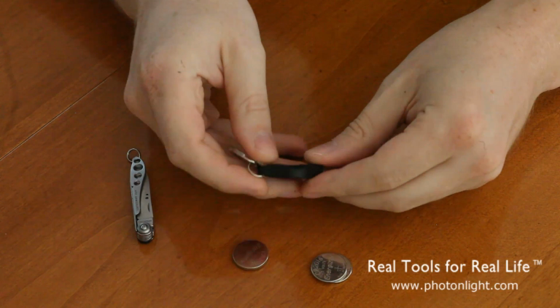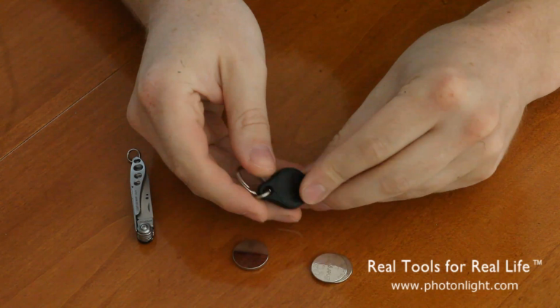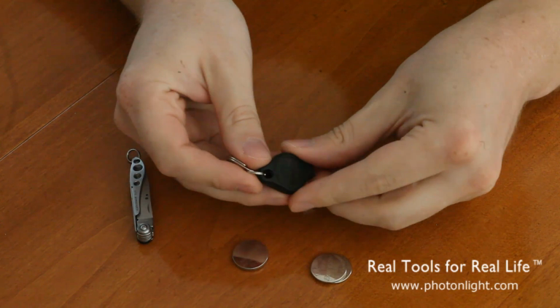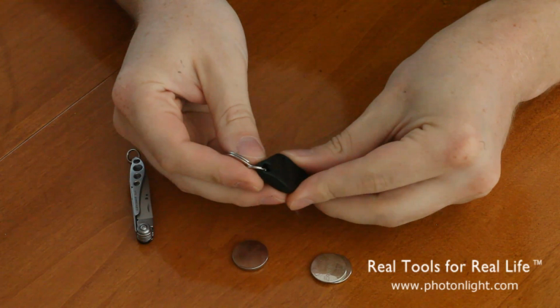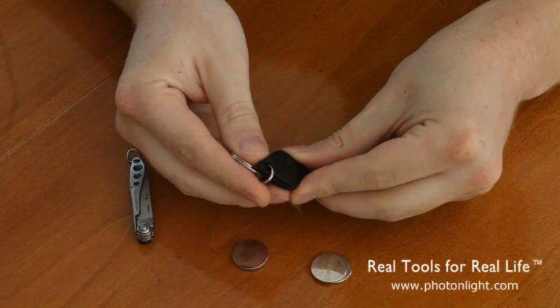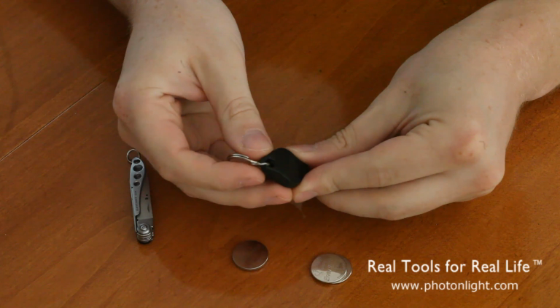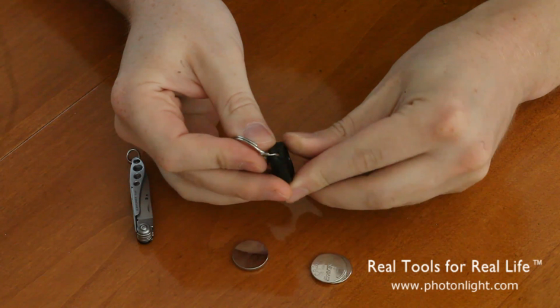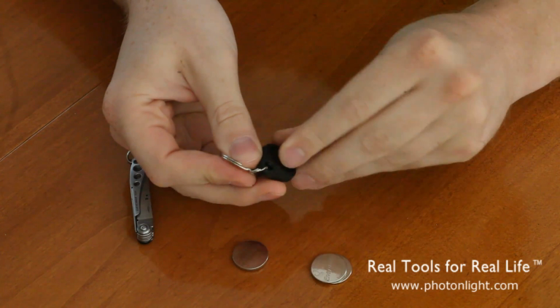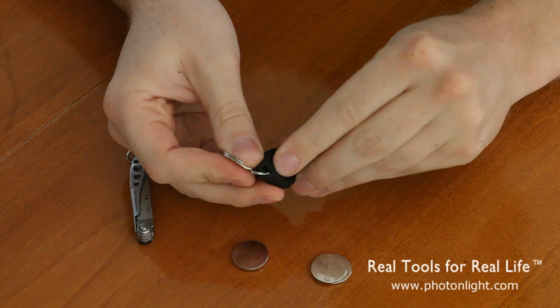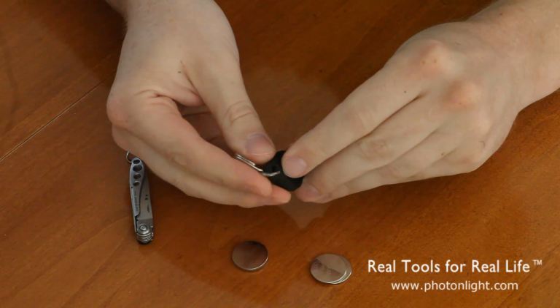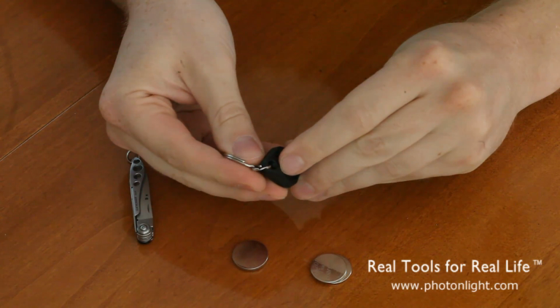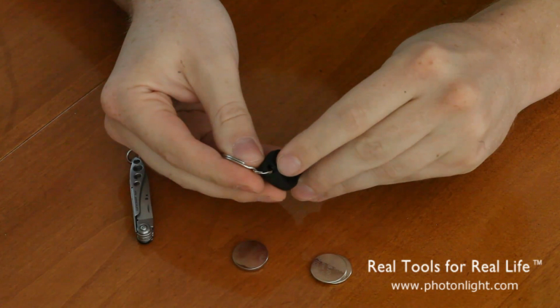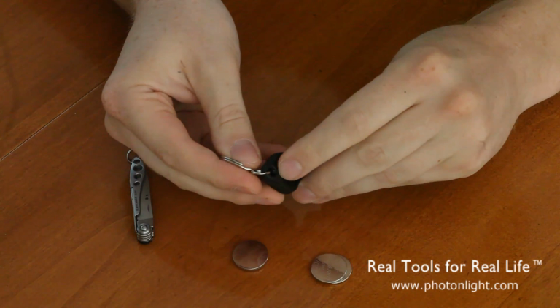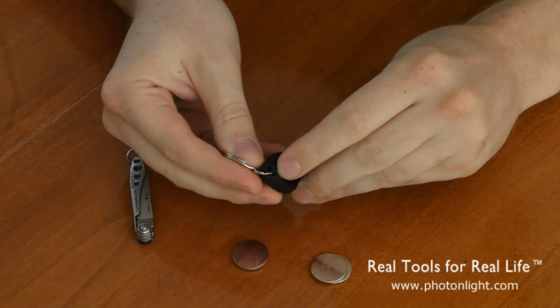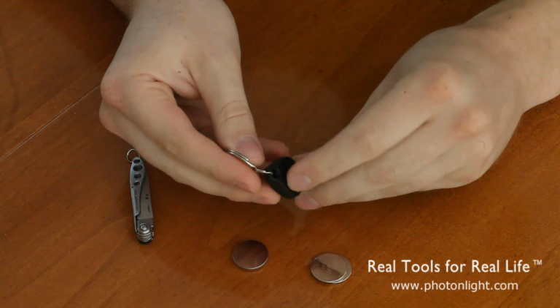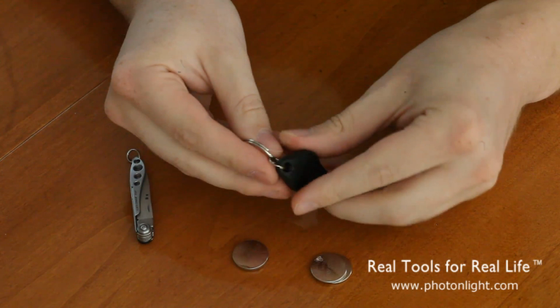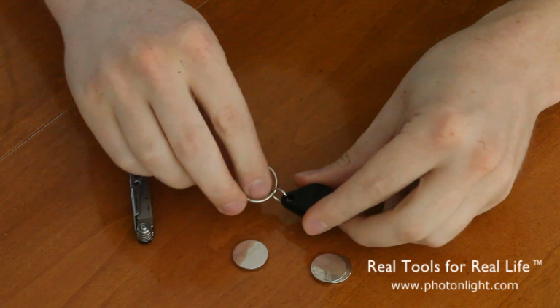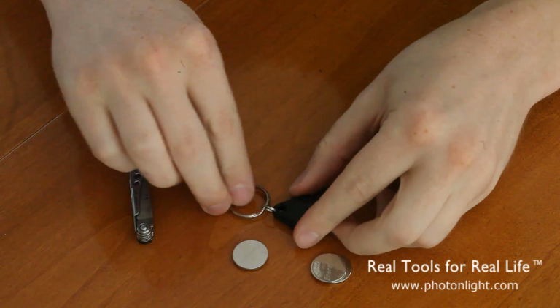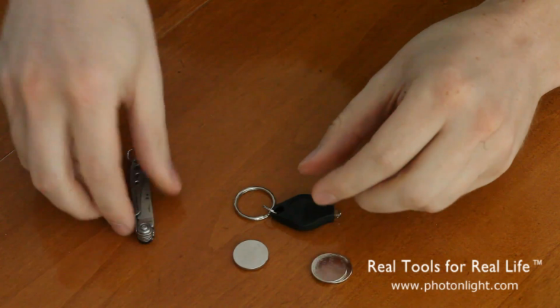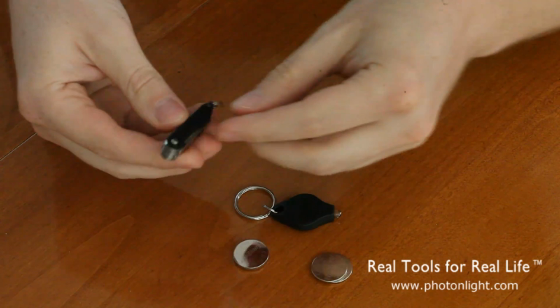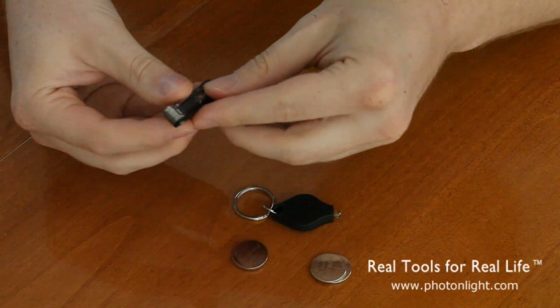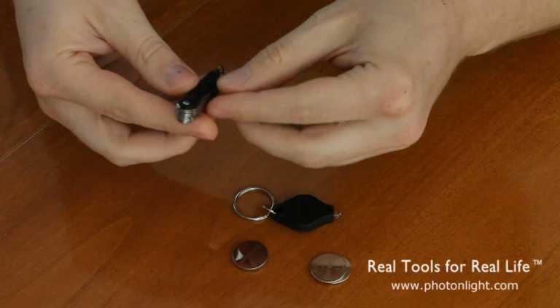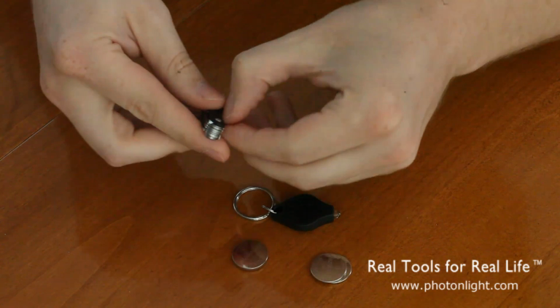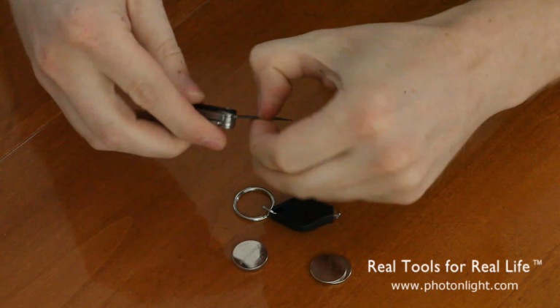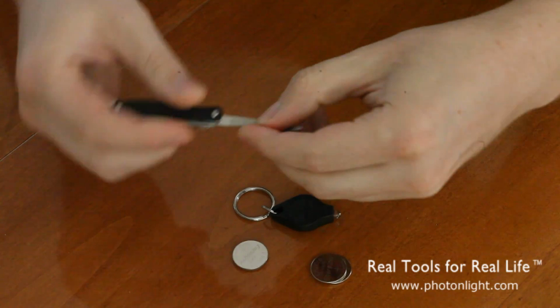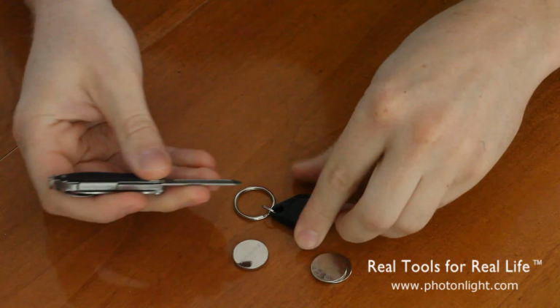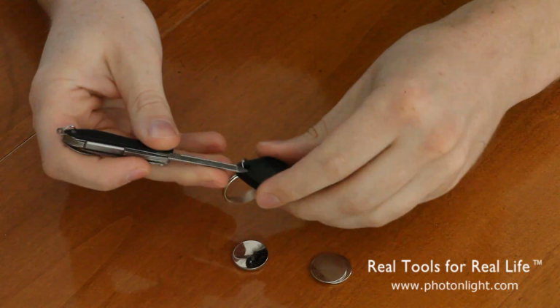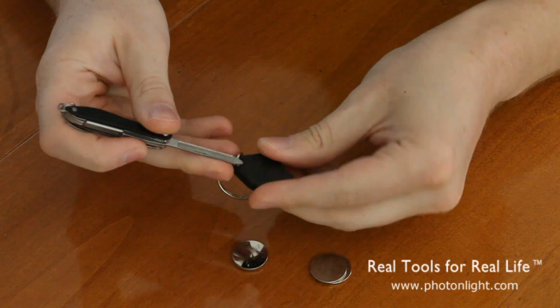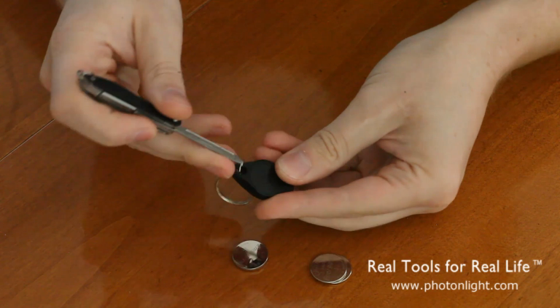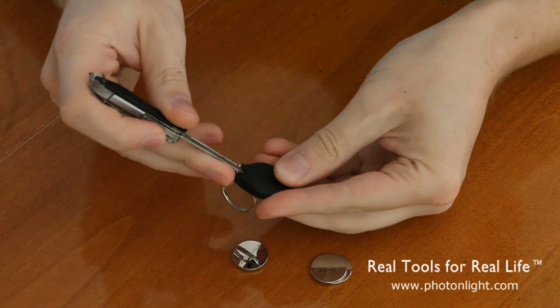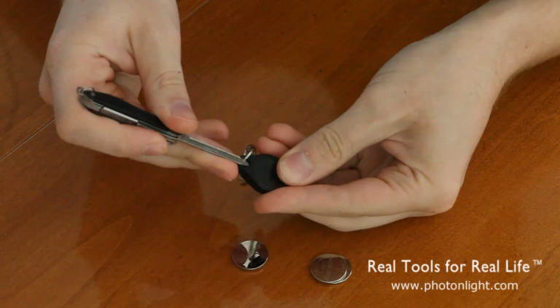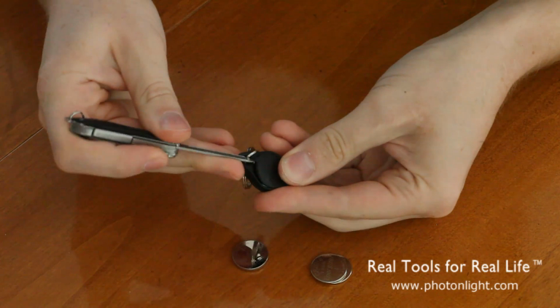If you look closely on the Photon 1 you'll see there's a small notch here in the hole that the keychain attaches to. We'll use a small nail file and pop this open.